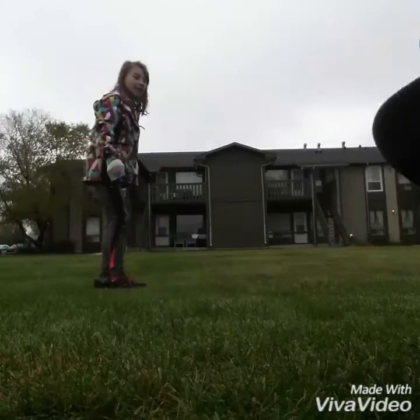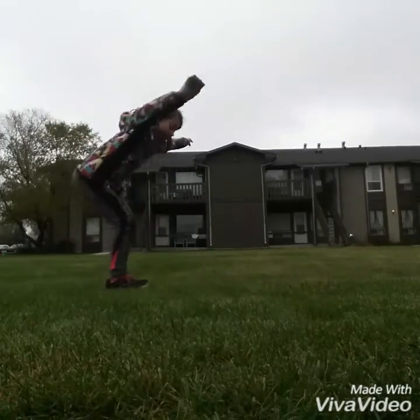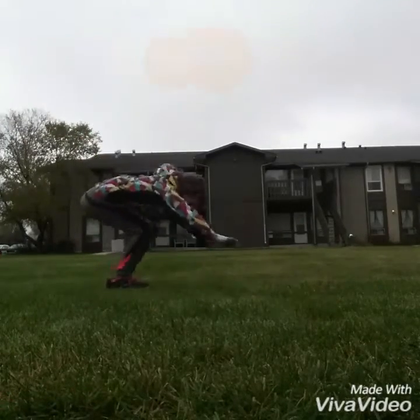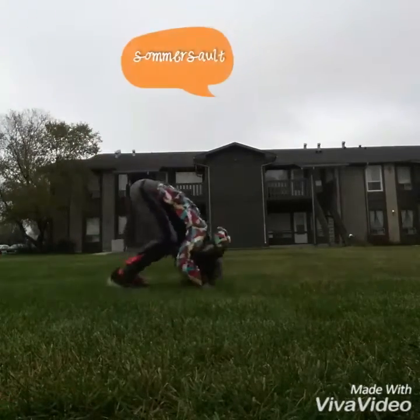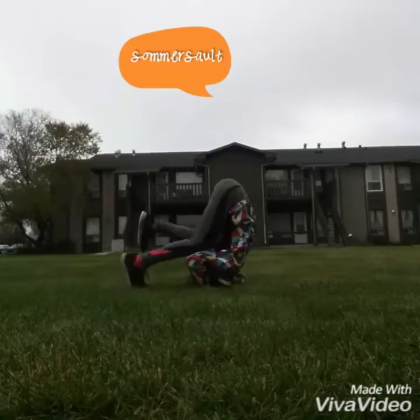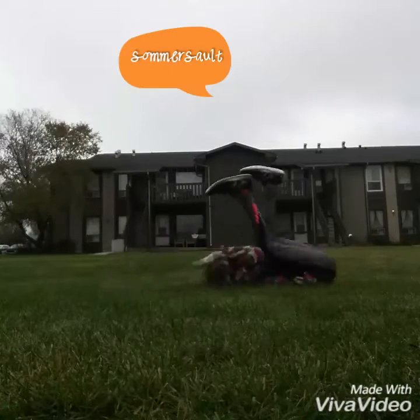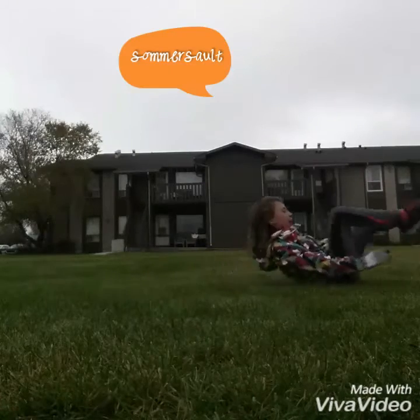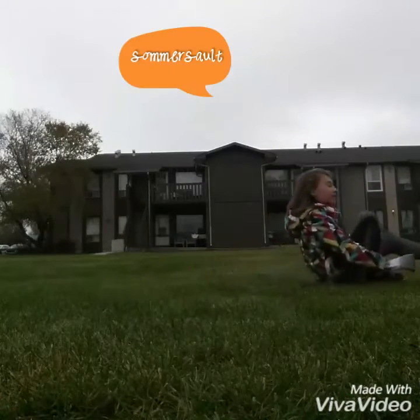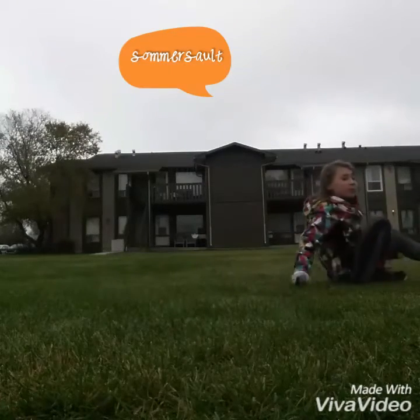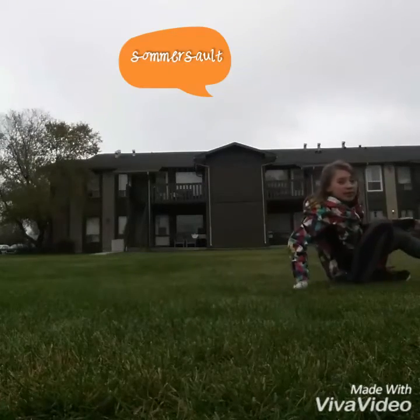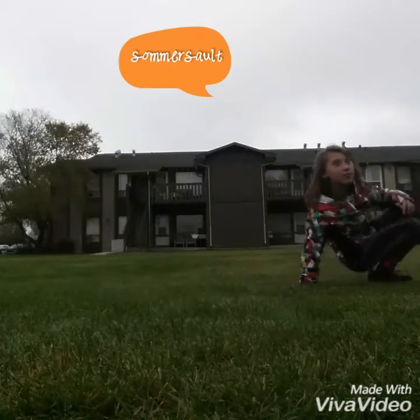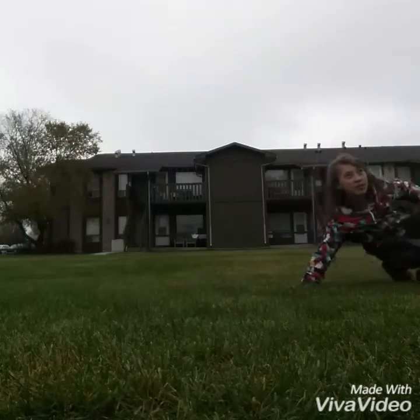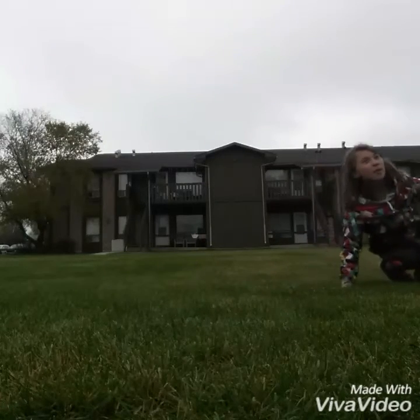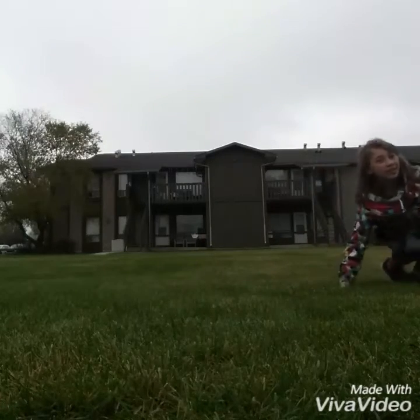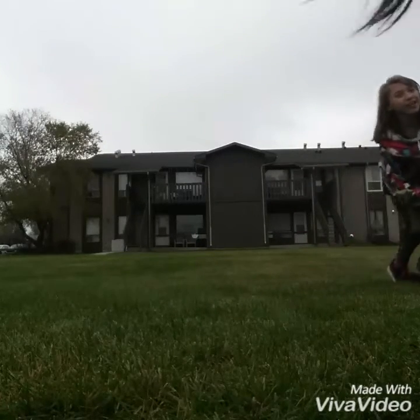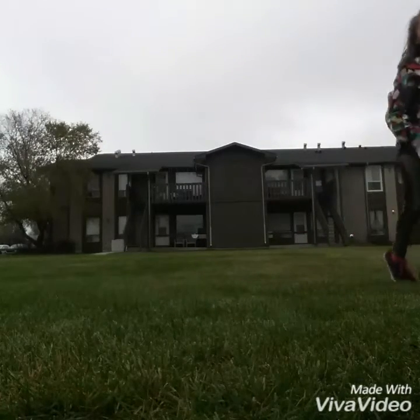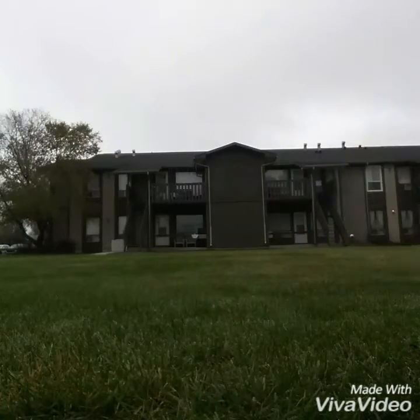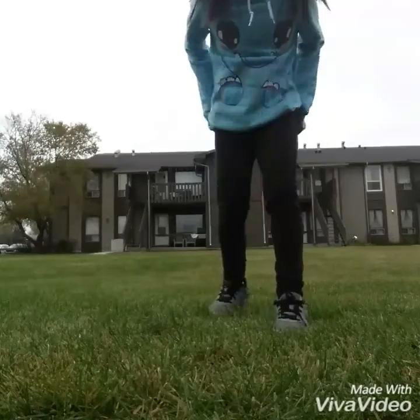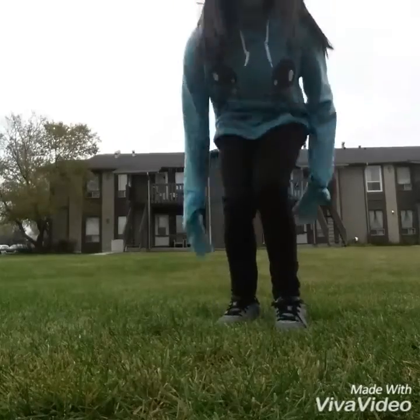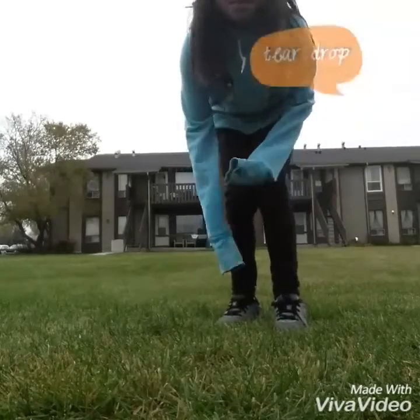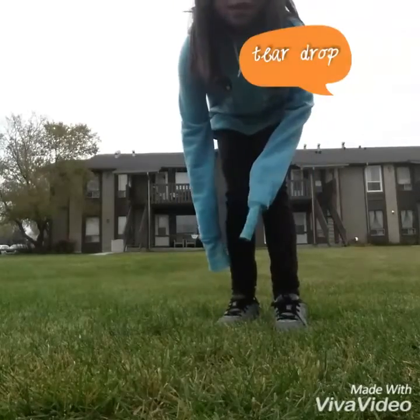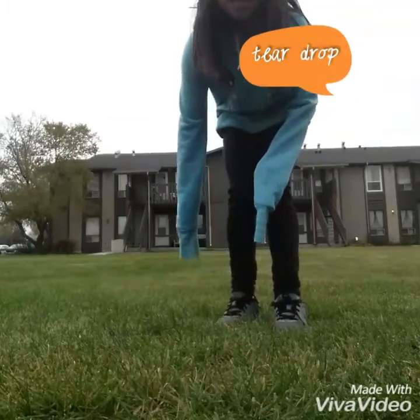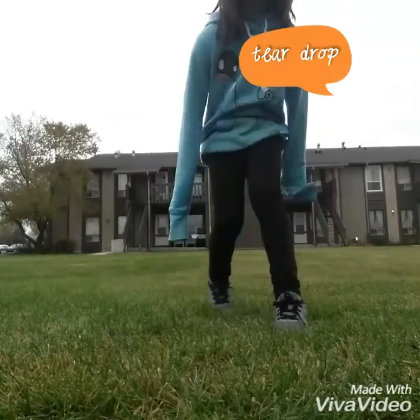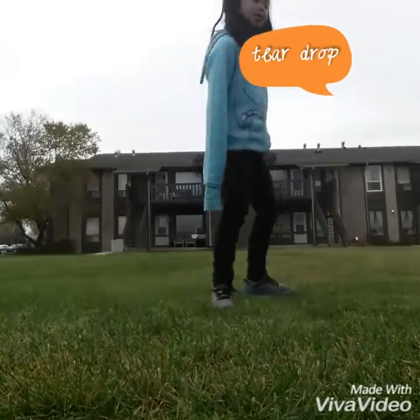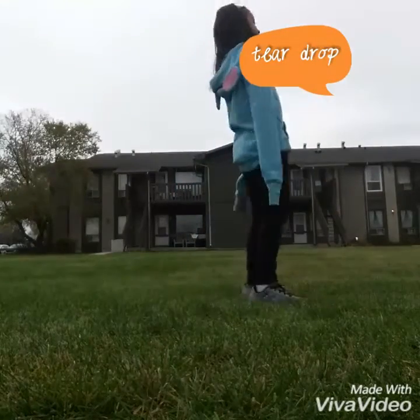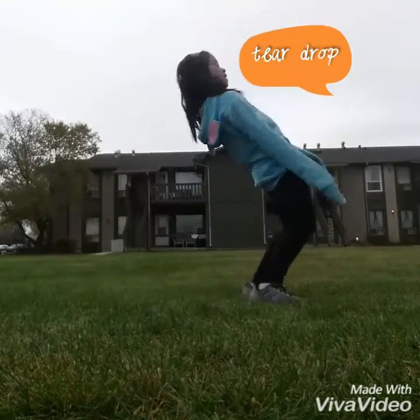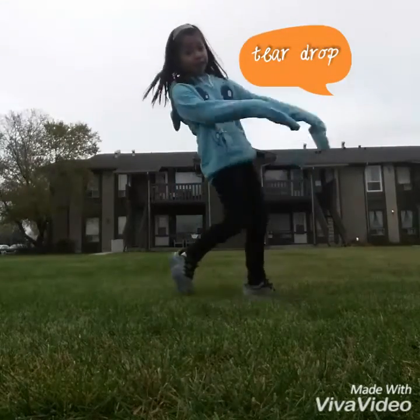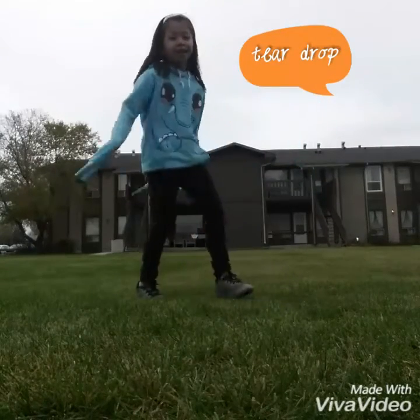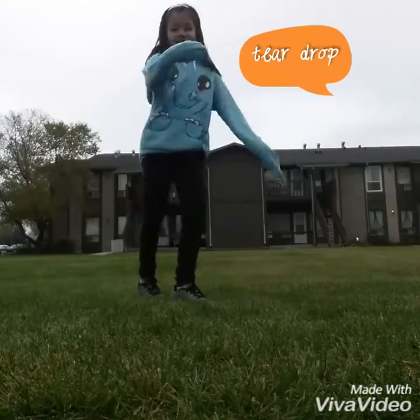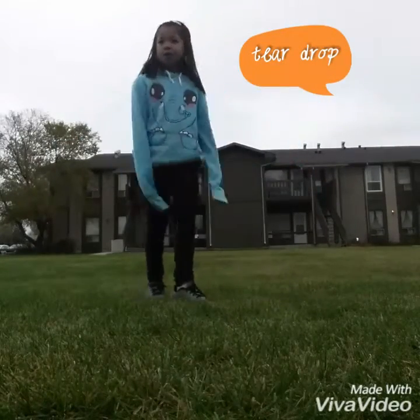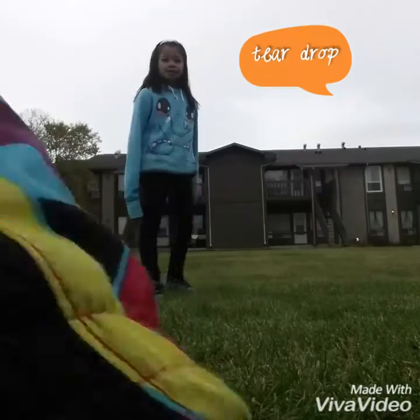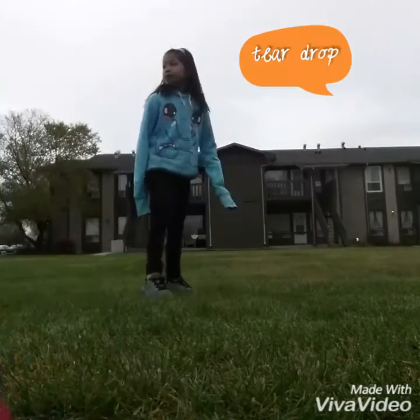Sun or salt? I don't like doing sun or salts. Teardrop! If you don't know what a teardrop is, you do this — right foot, left, right foot, left.